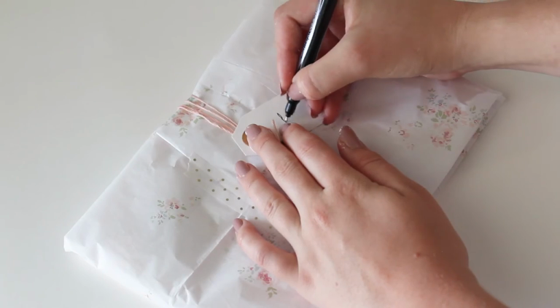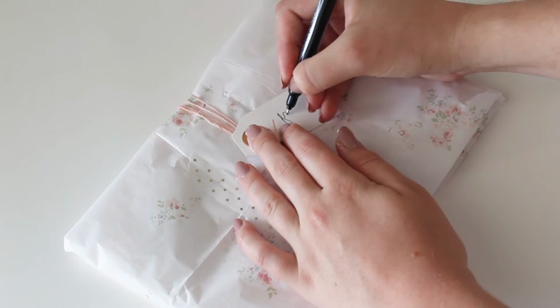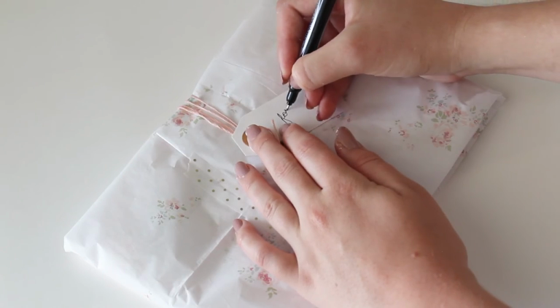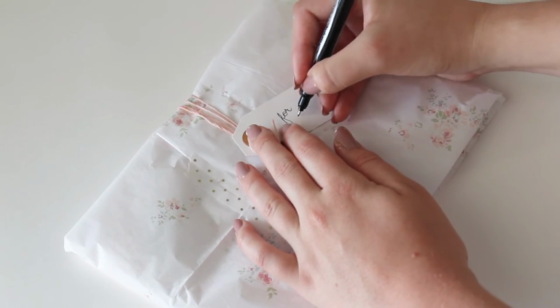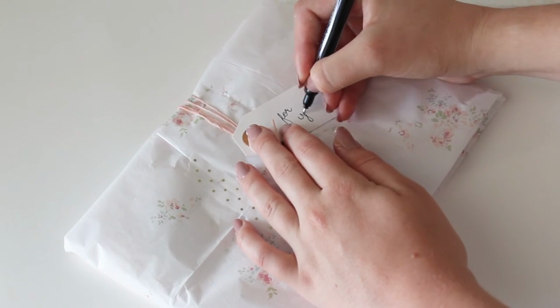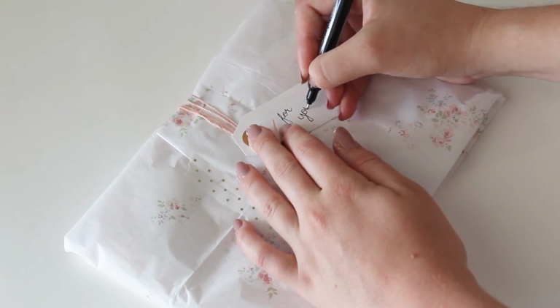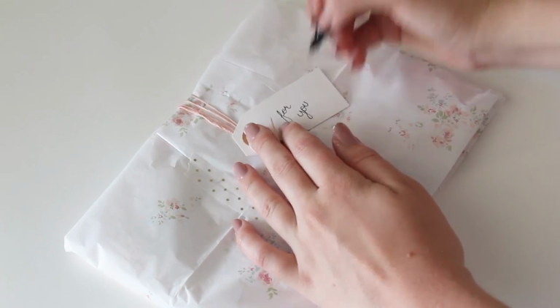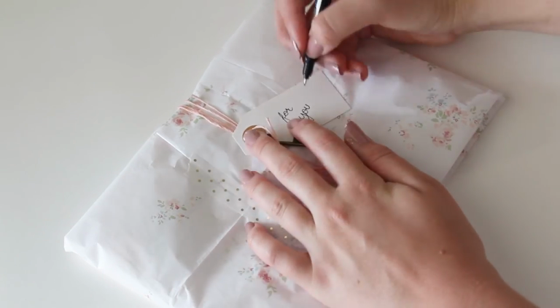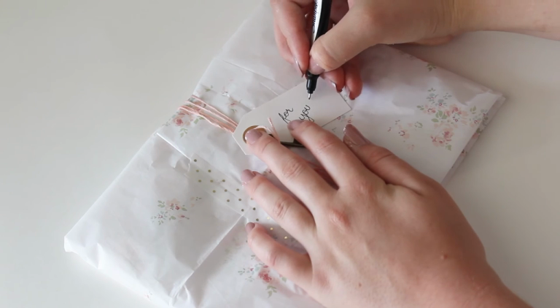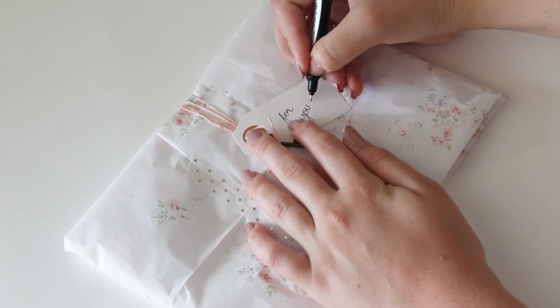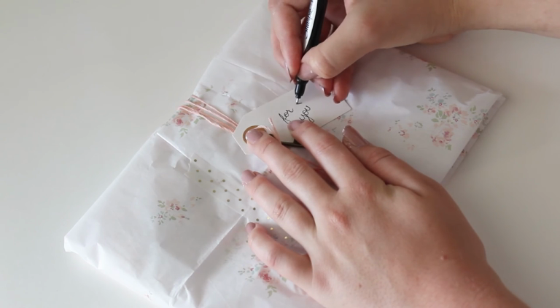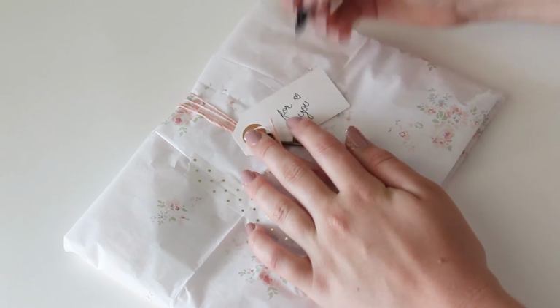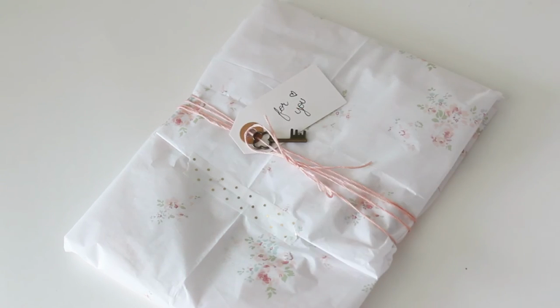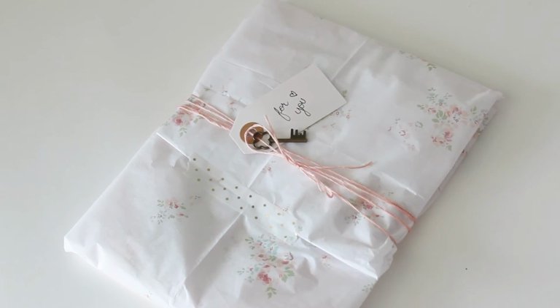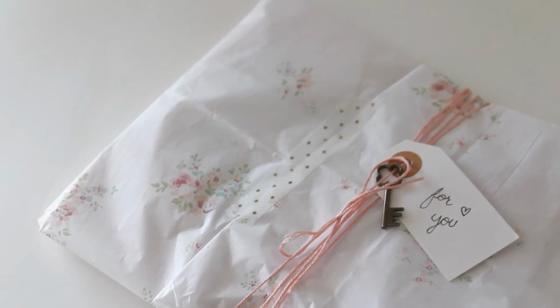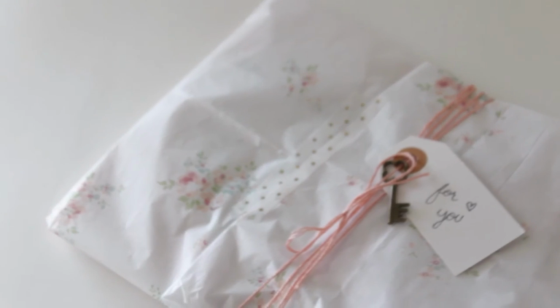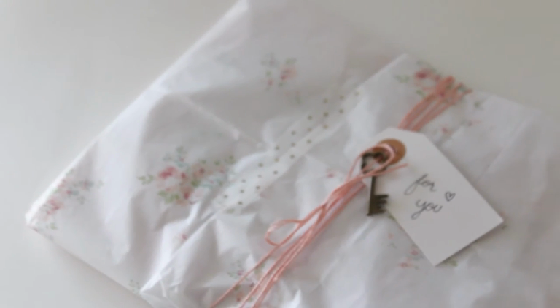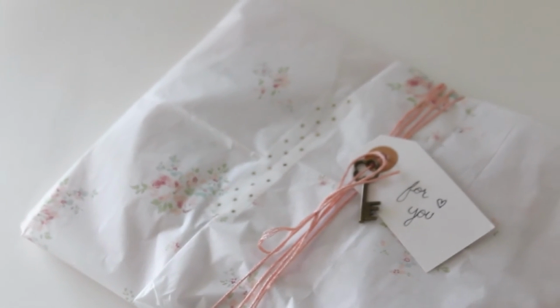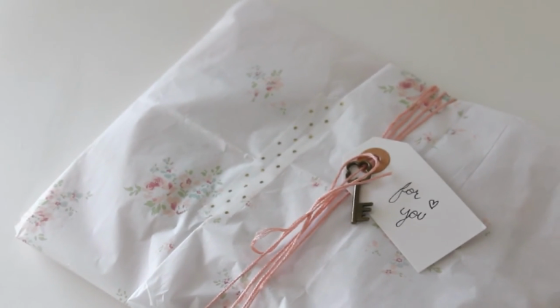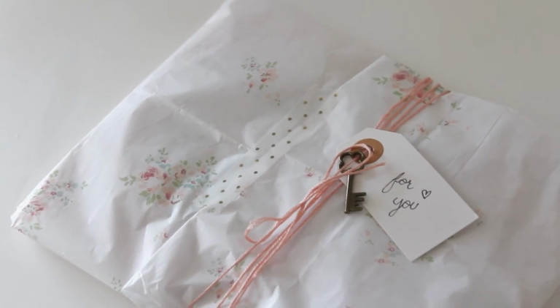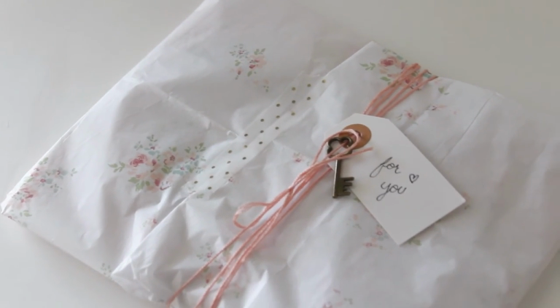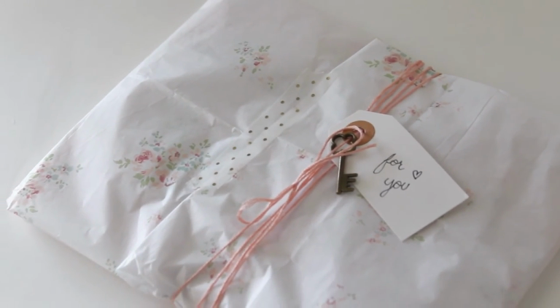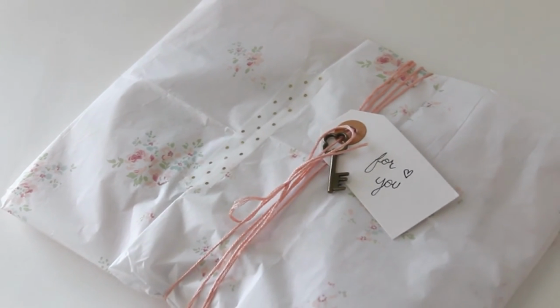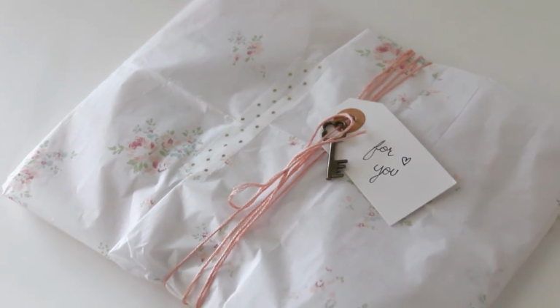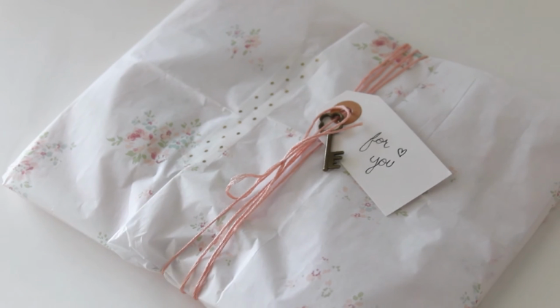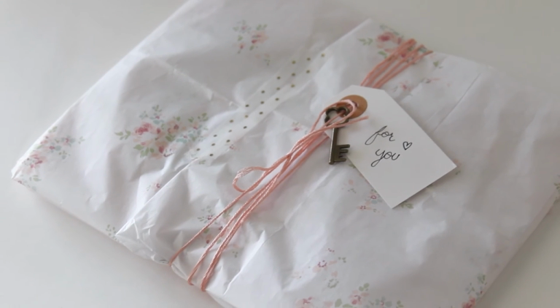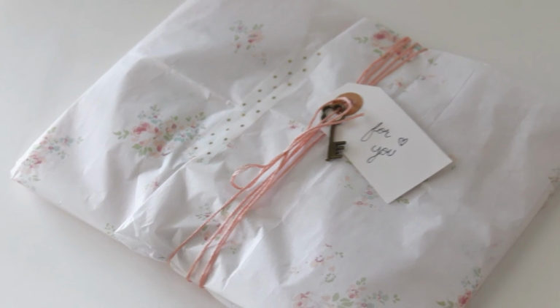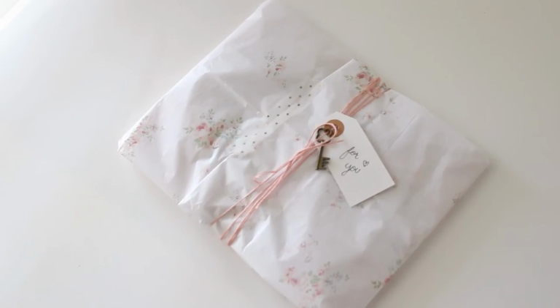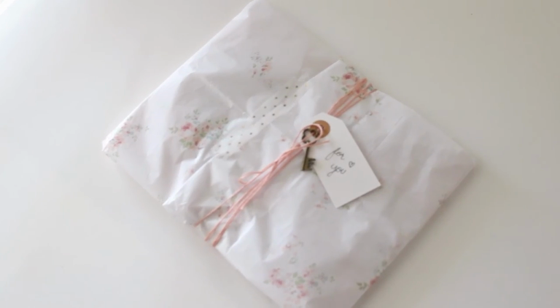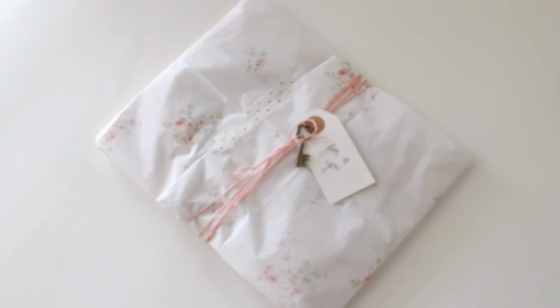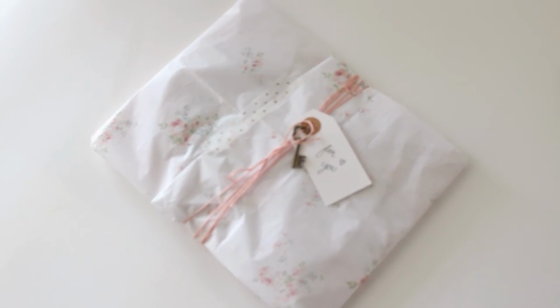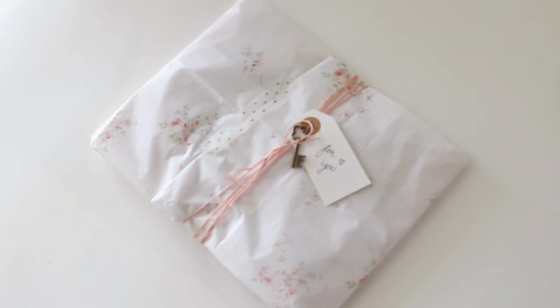I absolutely love how this turned out and now I want to make some of these frames for all of my friends. And if you guys try it out, let me know — I'd love to hear. I'll see you guys in my next video!